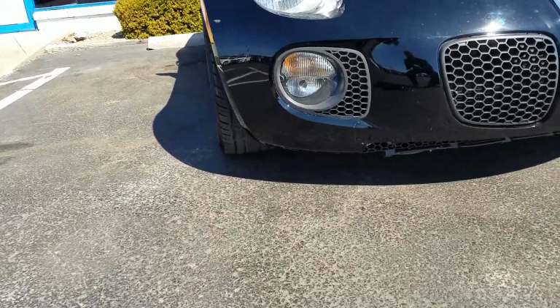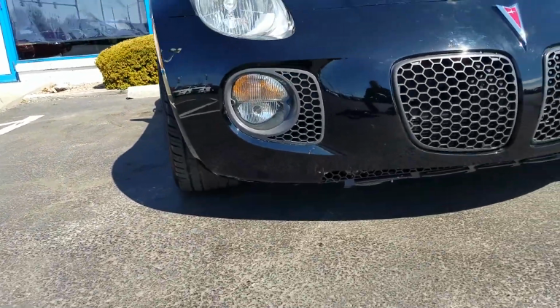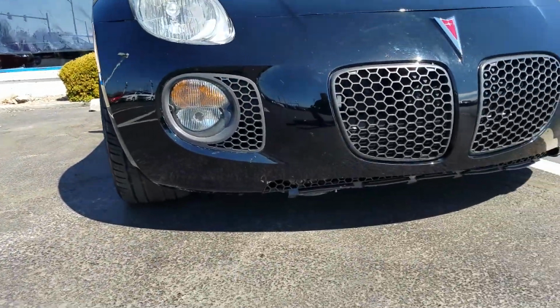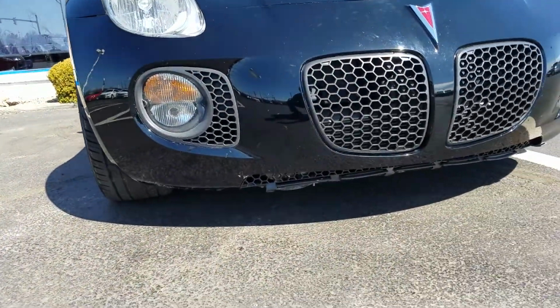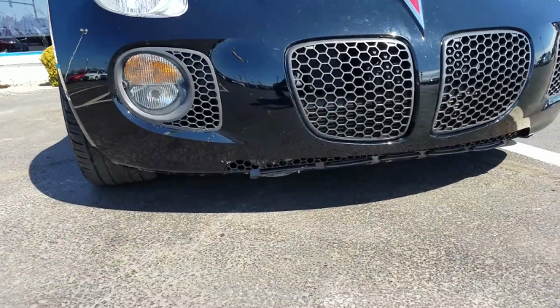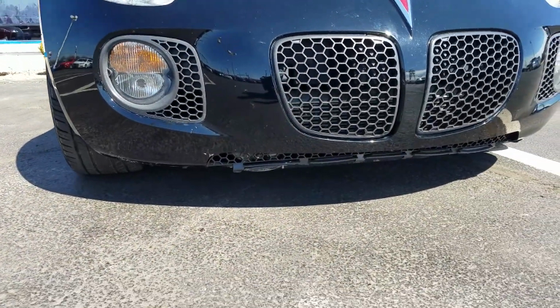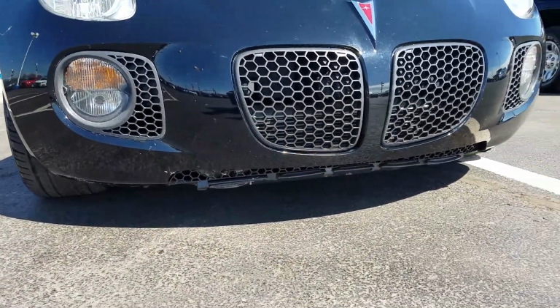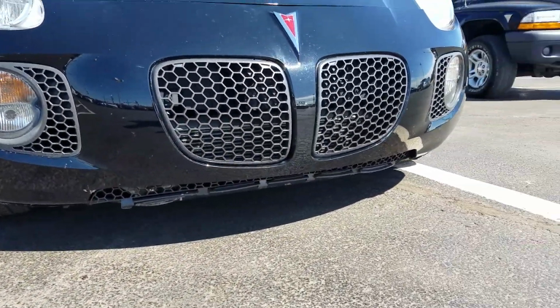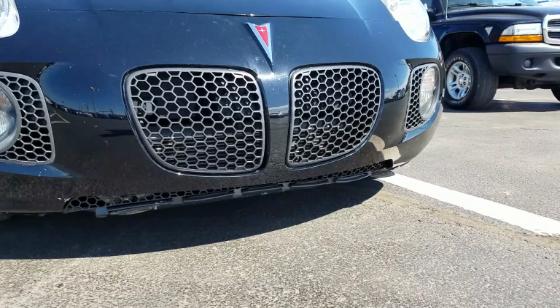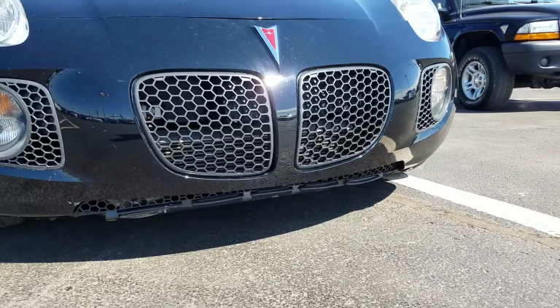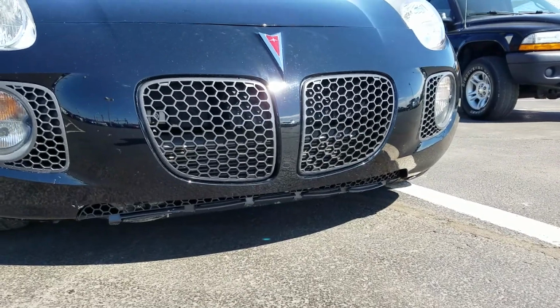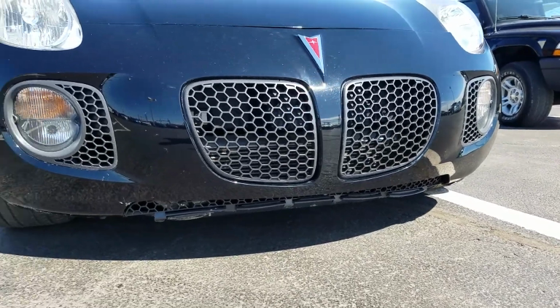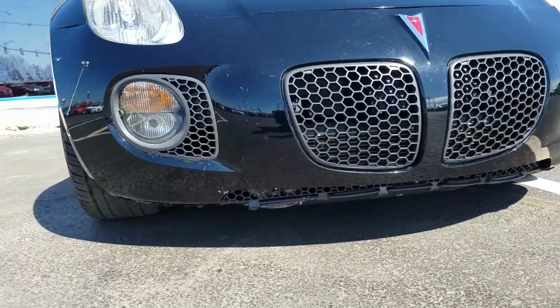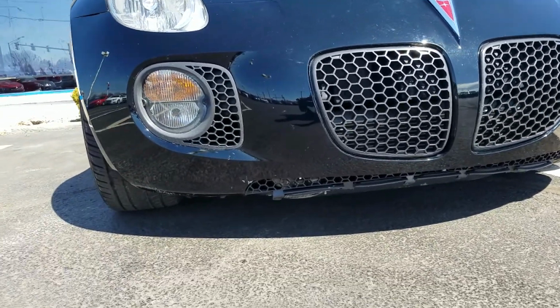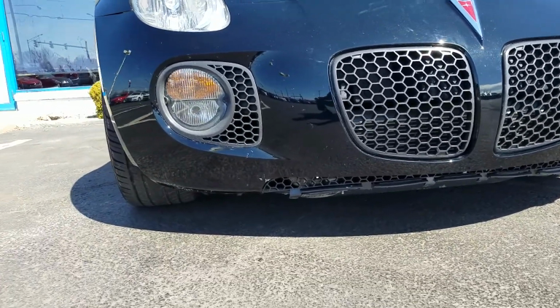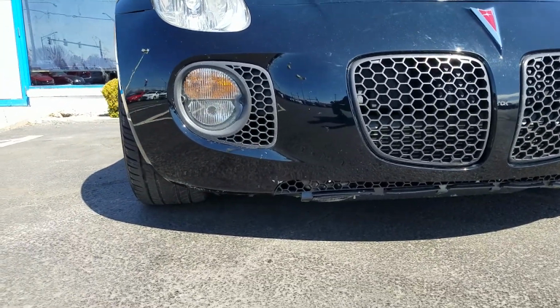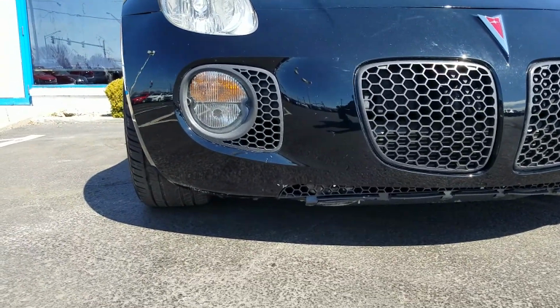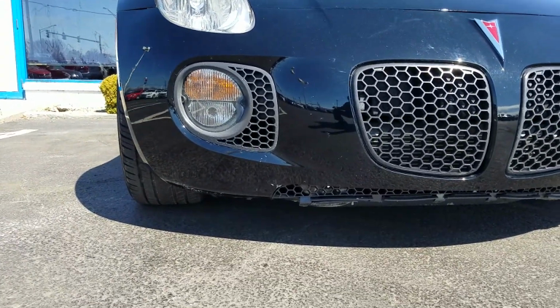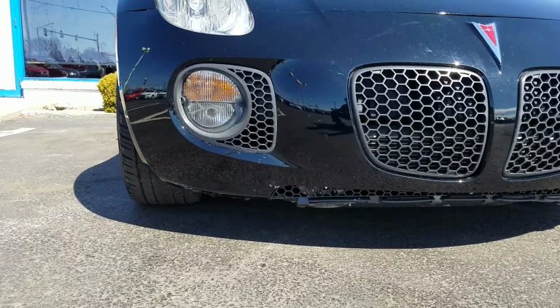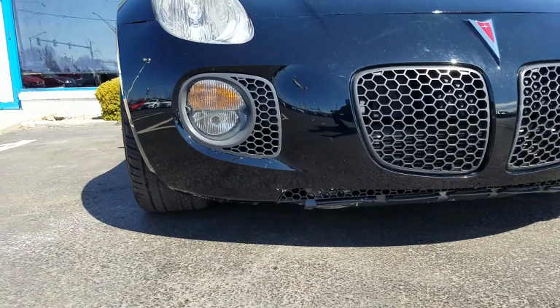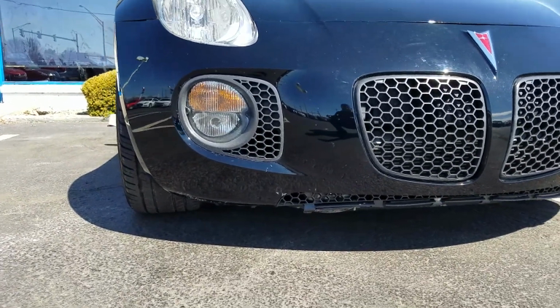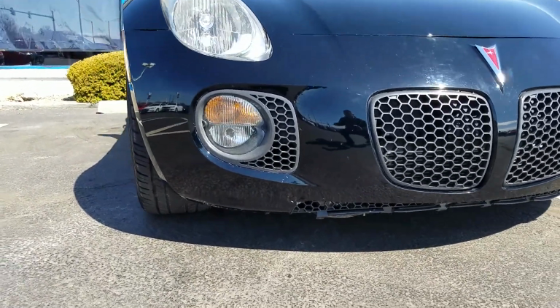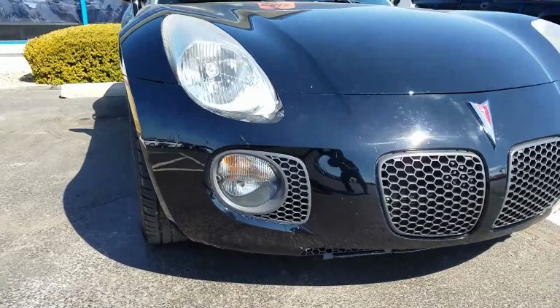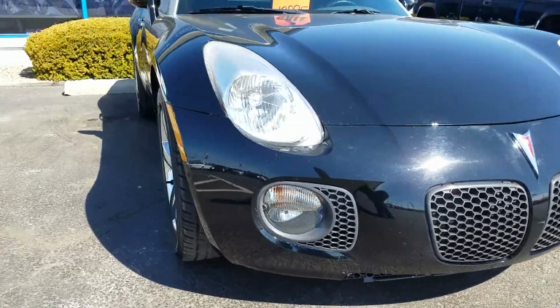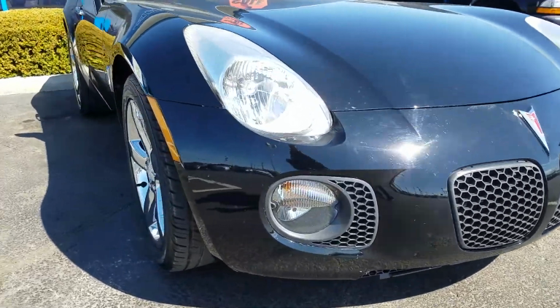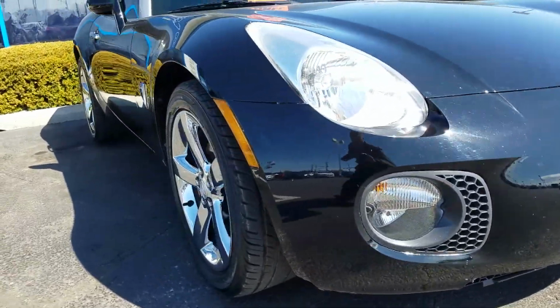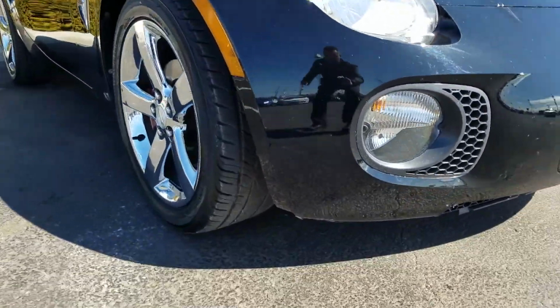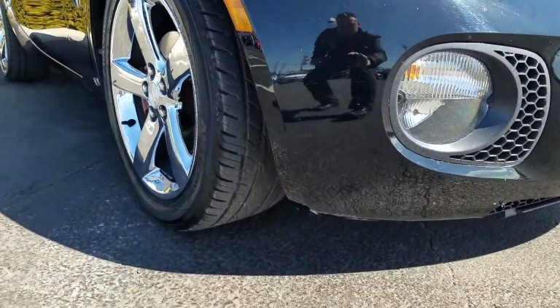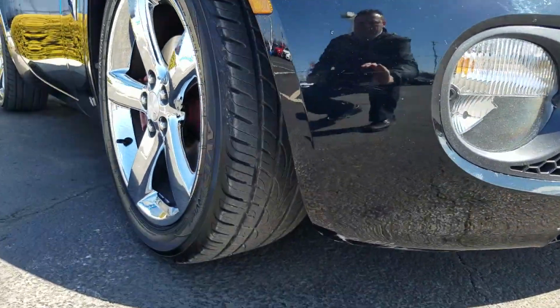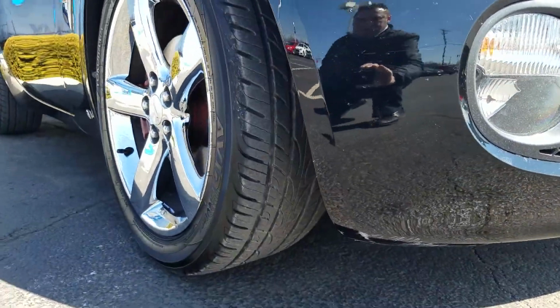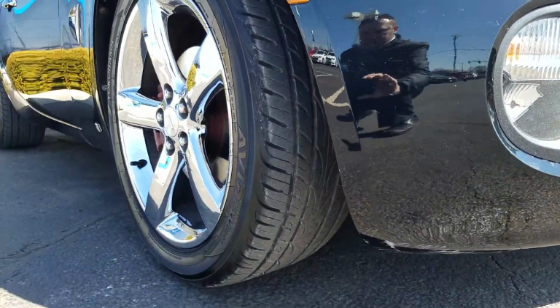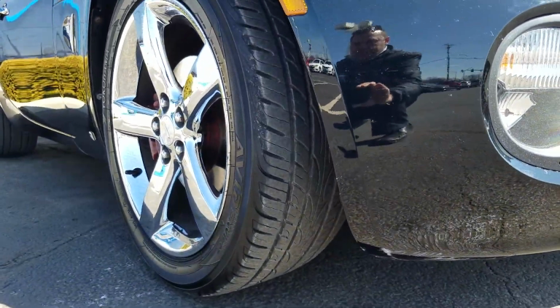On the body, the really only blemish is on the undercarriage. It's really common for these — there's a little bit of scuffing, maybe from a low curb. Tires are great with significant tread depth.